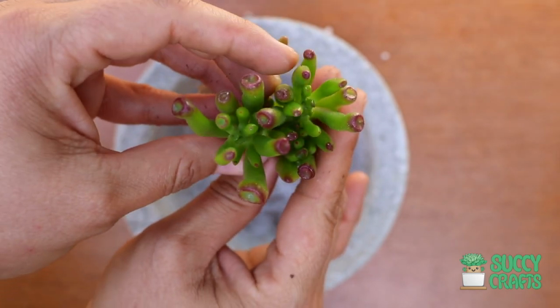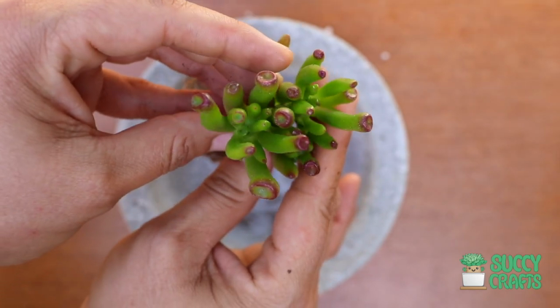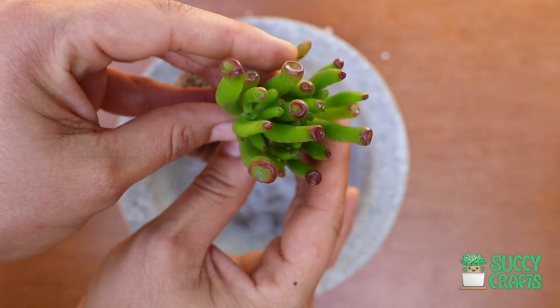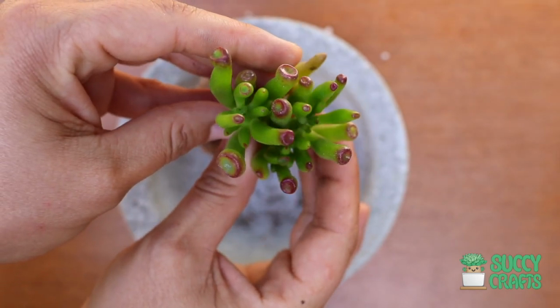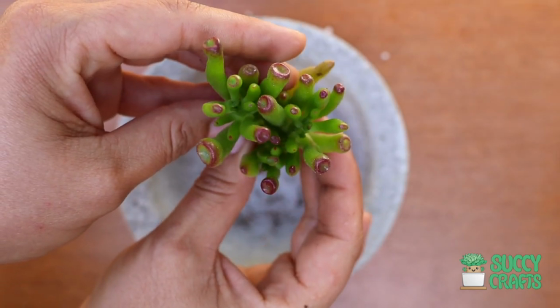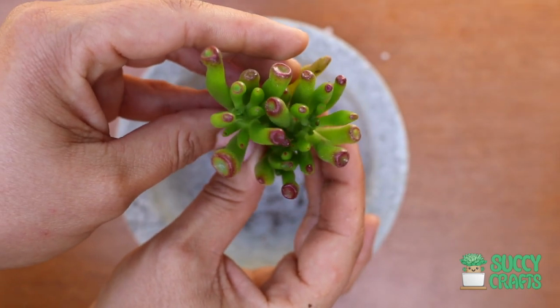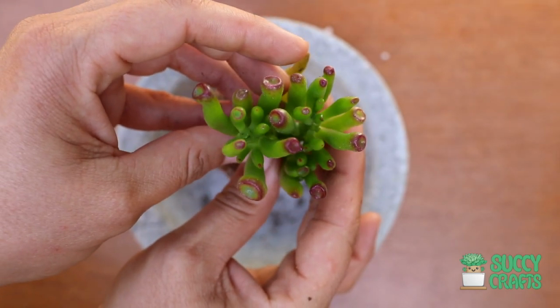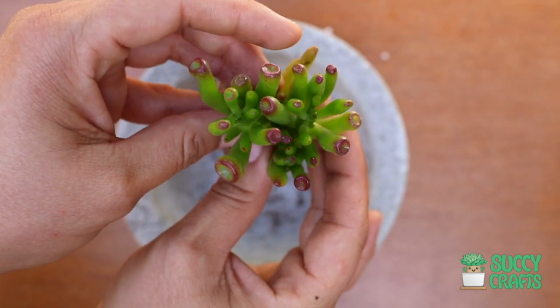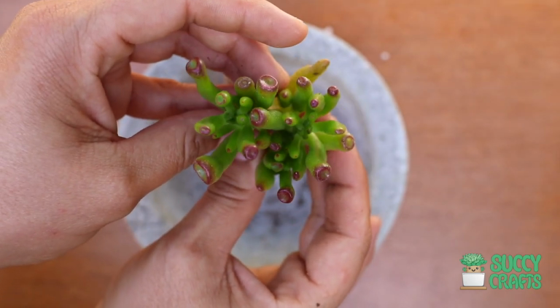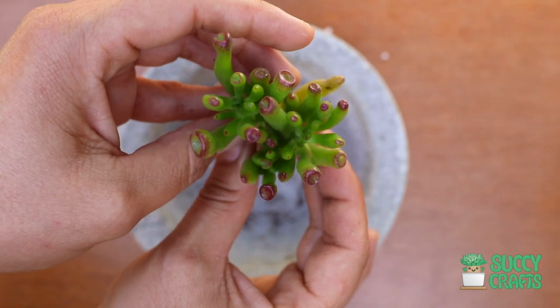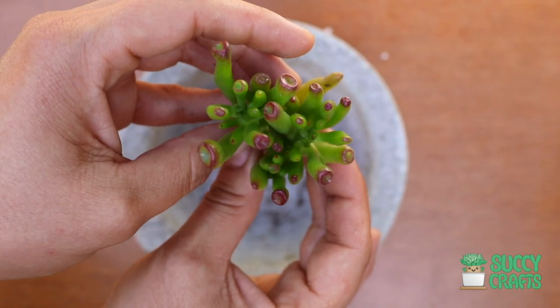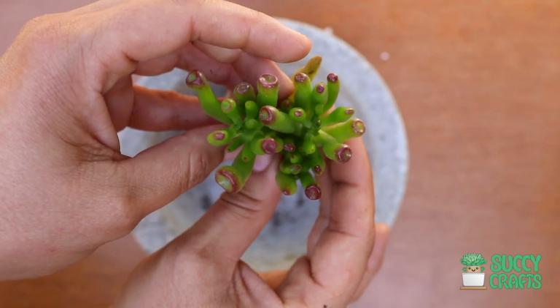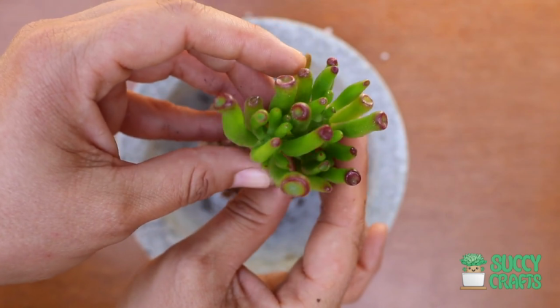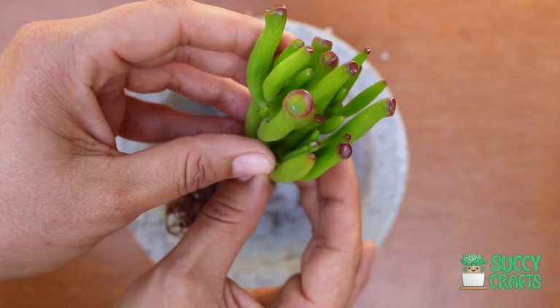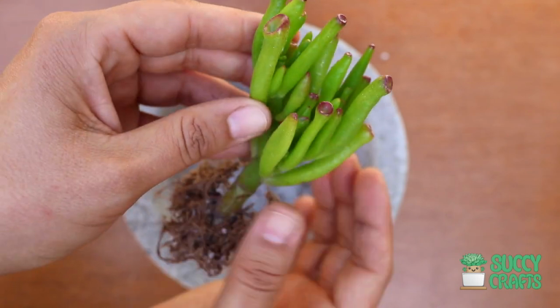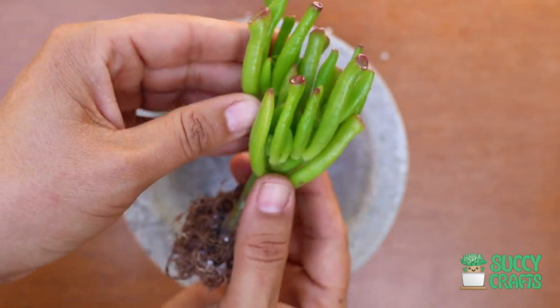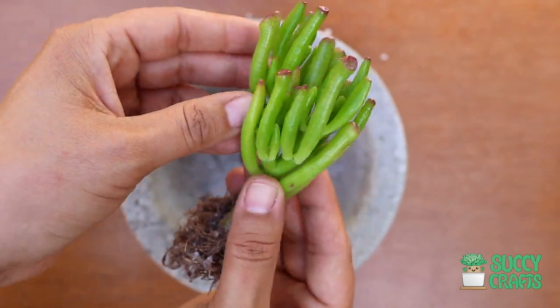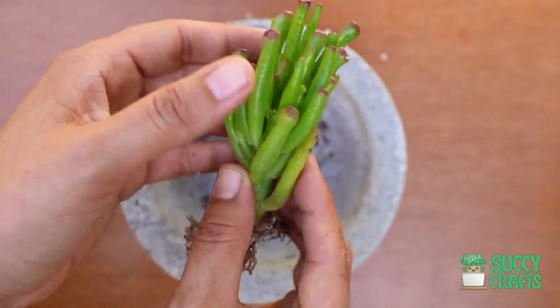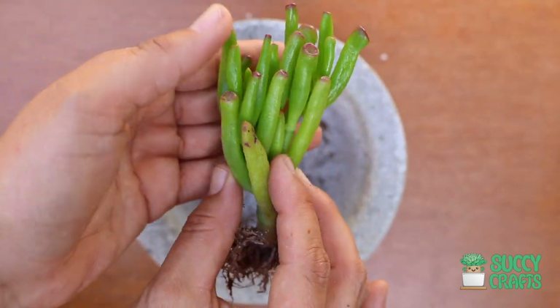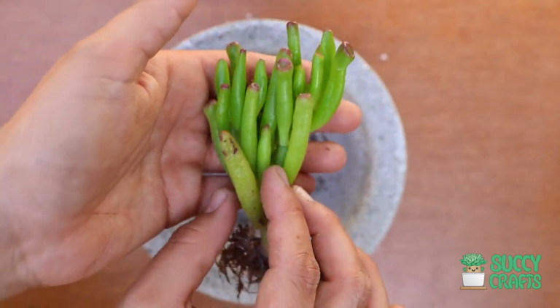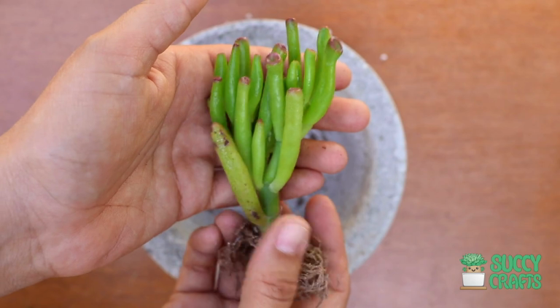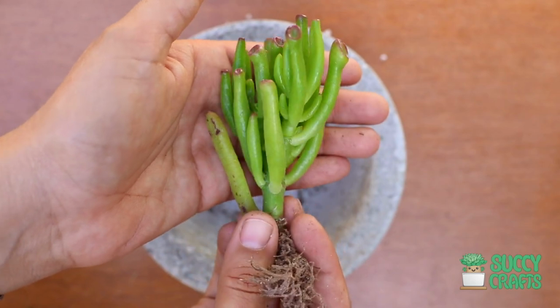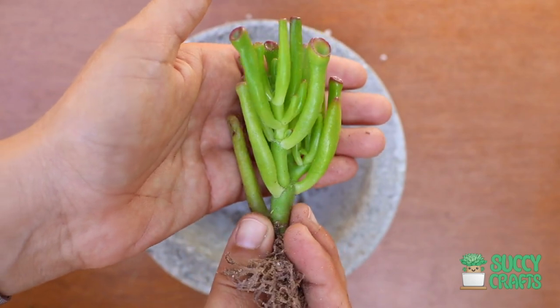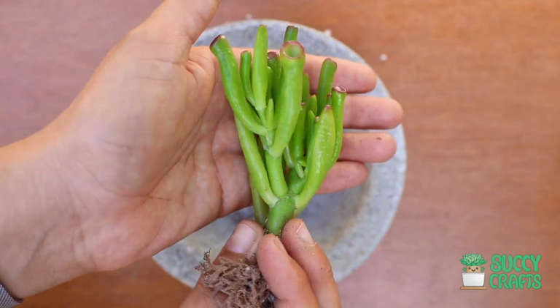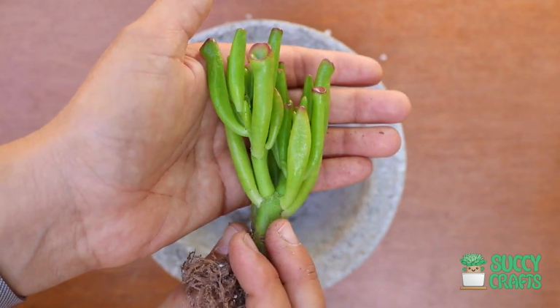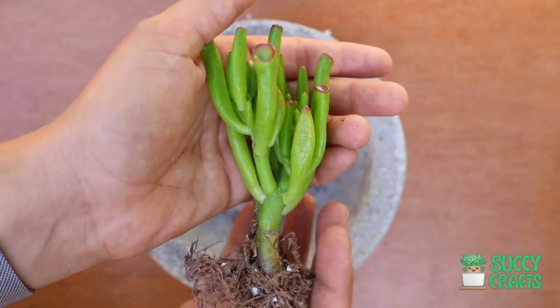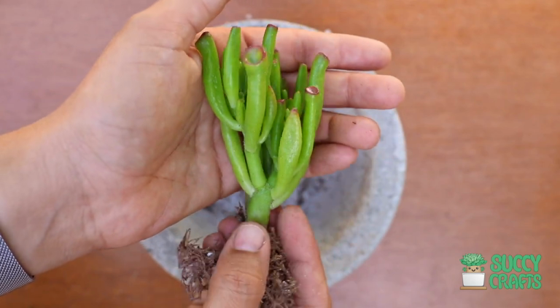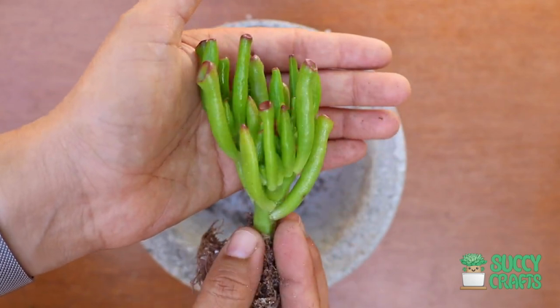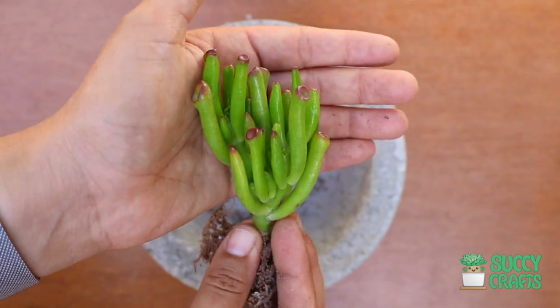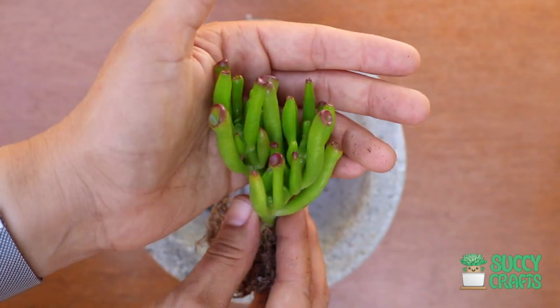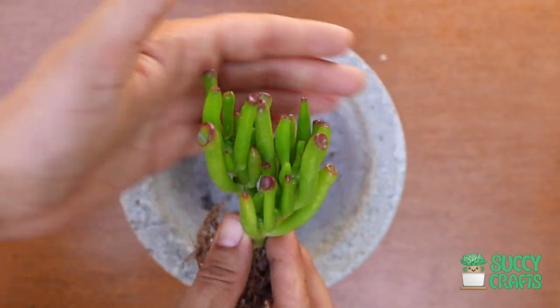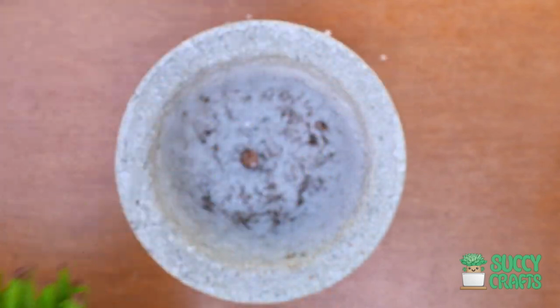You see how cool it looks from the top? It's far more interesting from the top, I think. It reminds me of coral. So cute. Alright, Crassula ET Fingers.